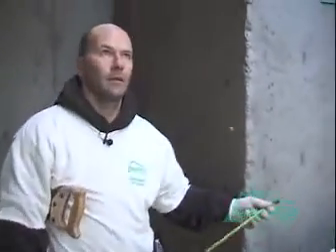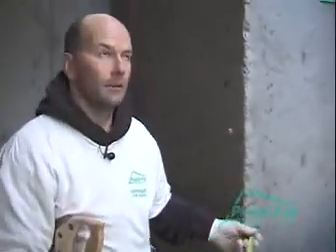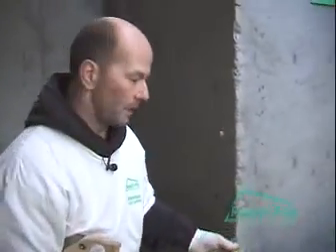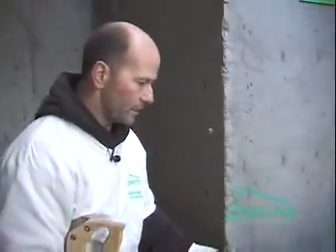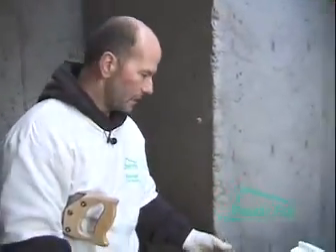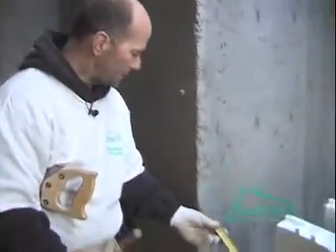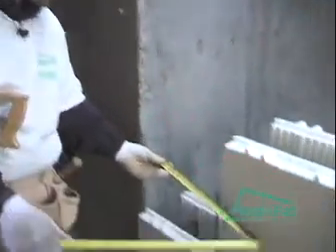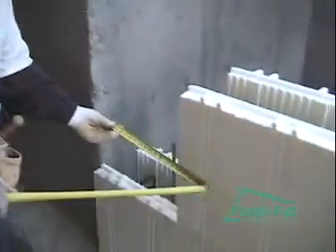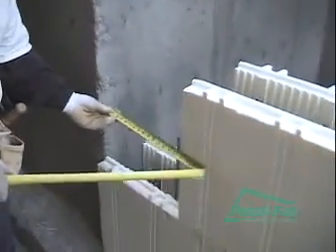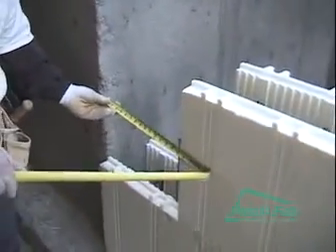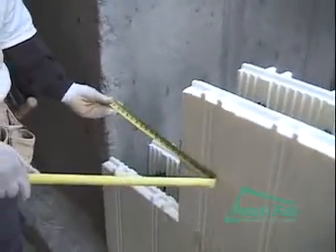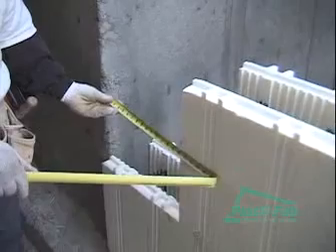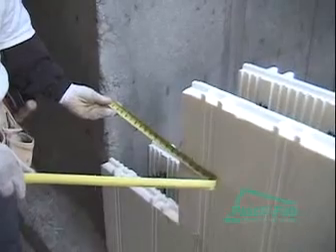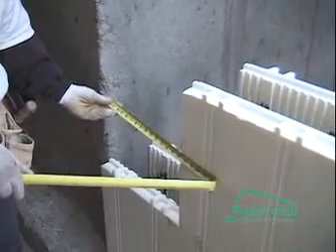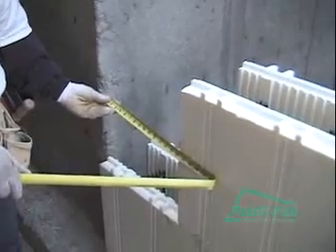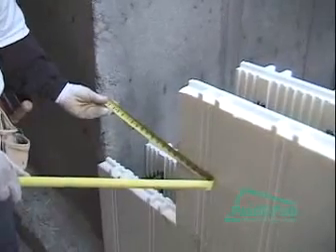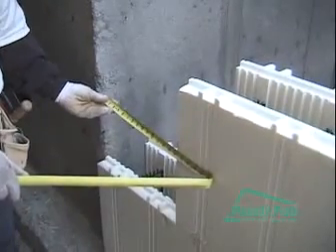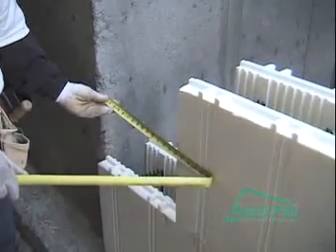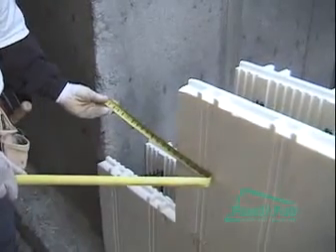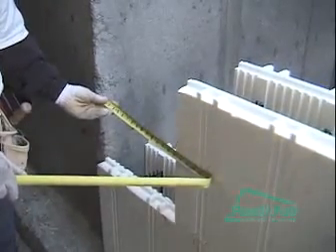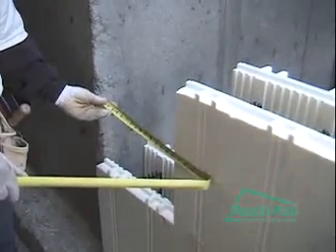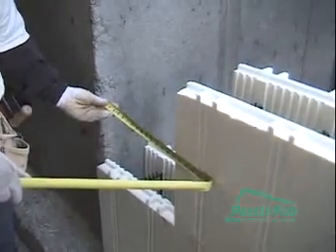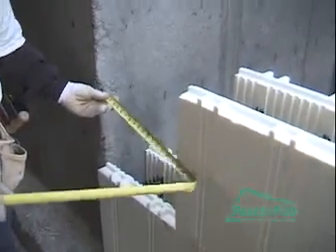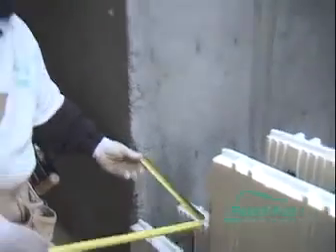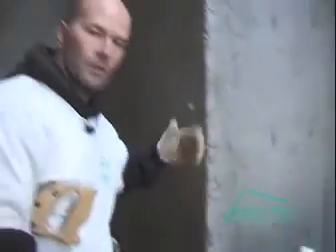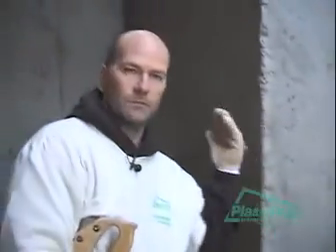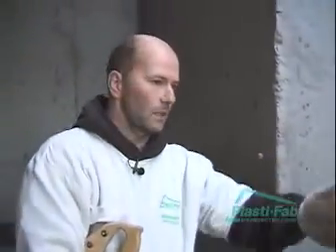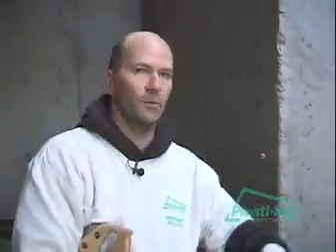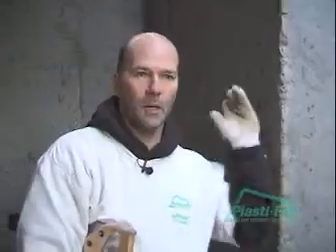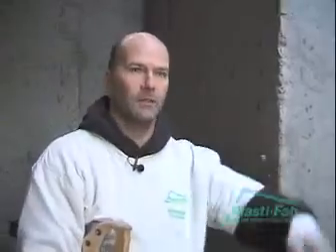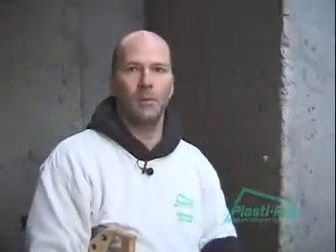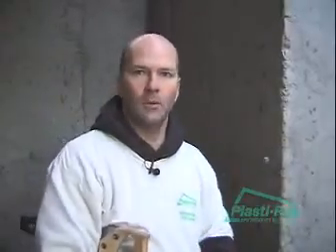Now, because of our 16 inch stagger, this will leave a natural 16 inch joint at this end. So we just have to cut a block, then we'll lay our rebar and keep on going.